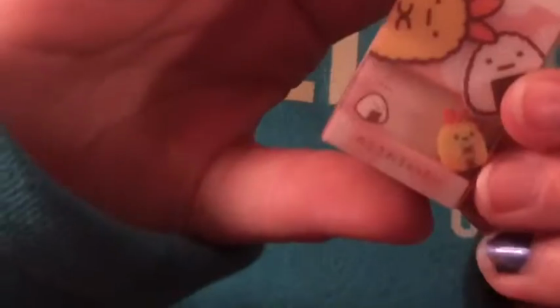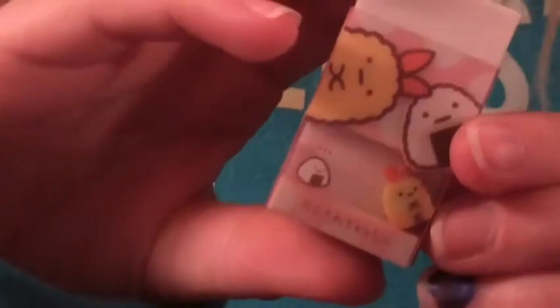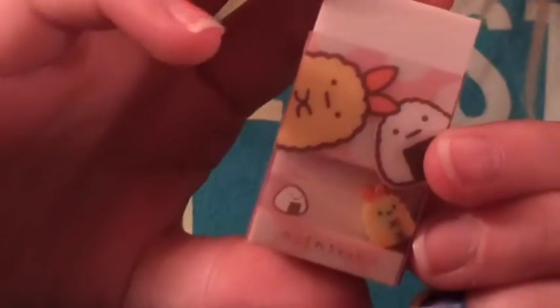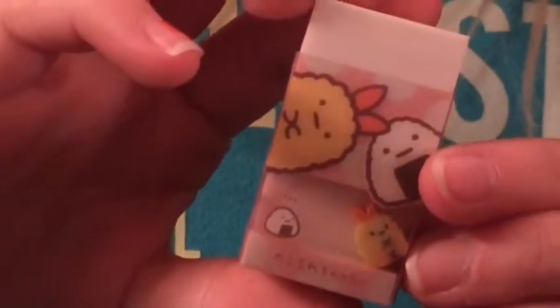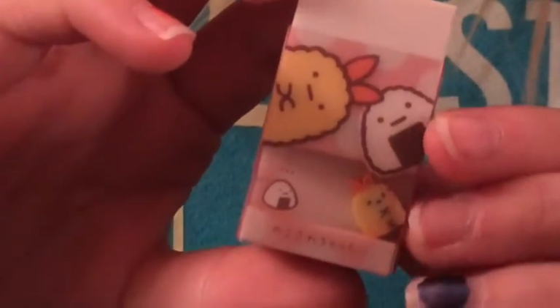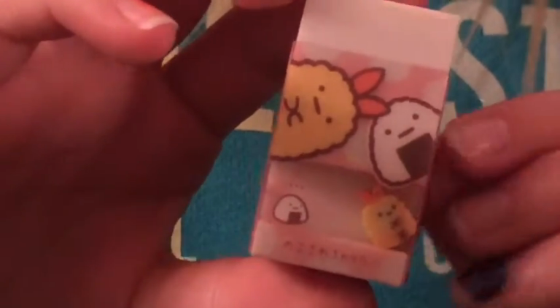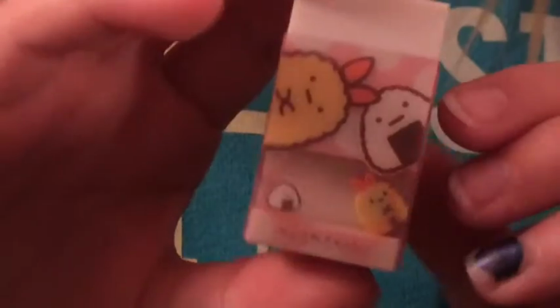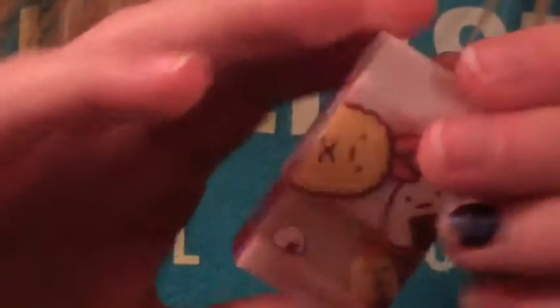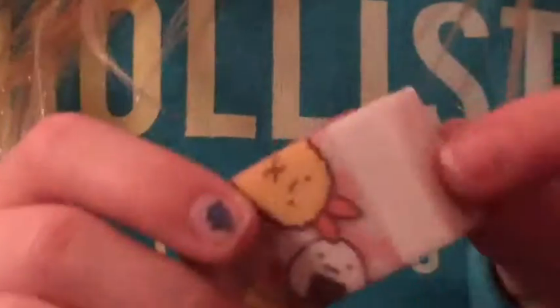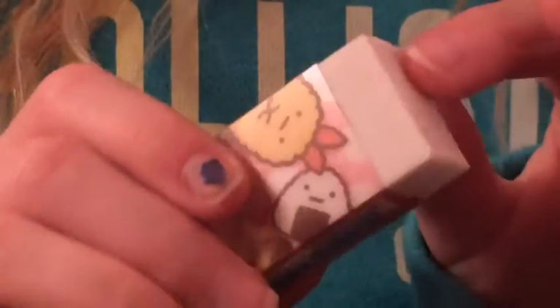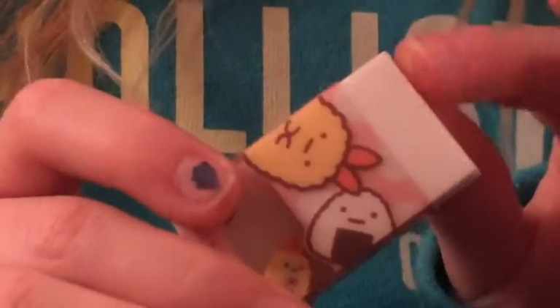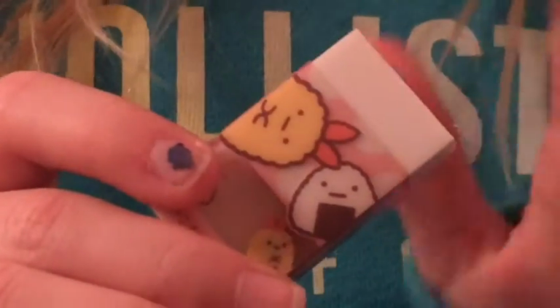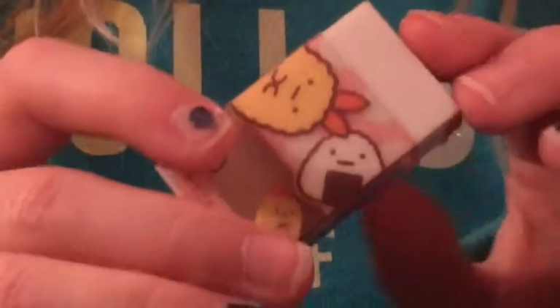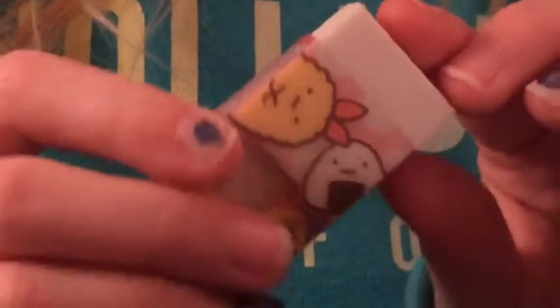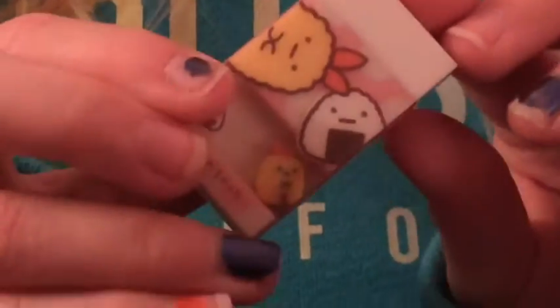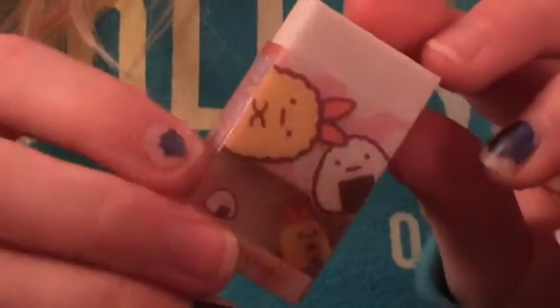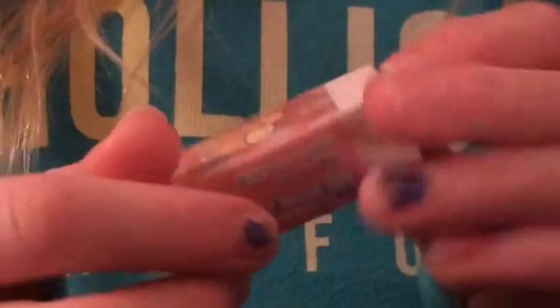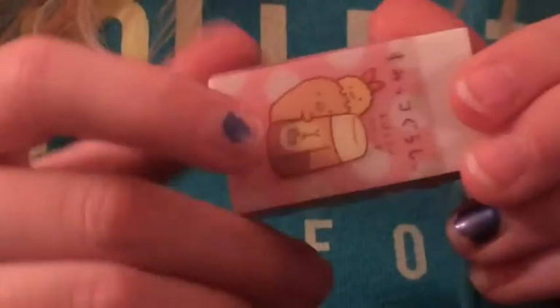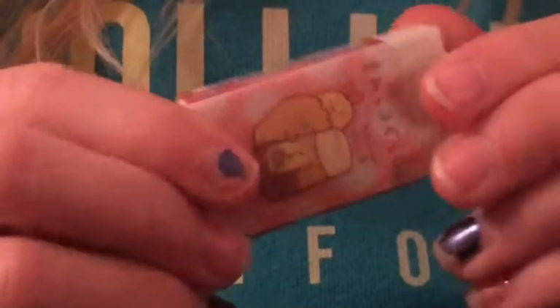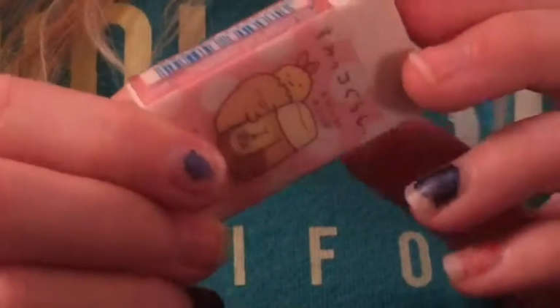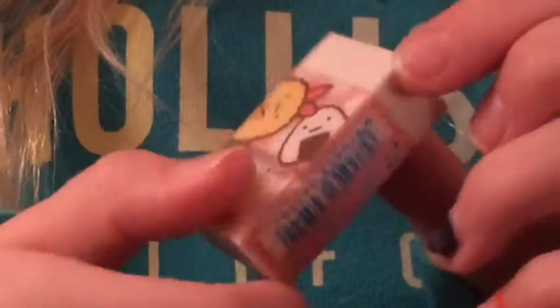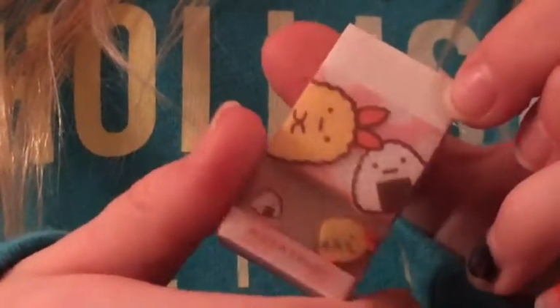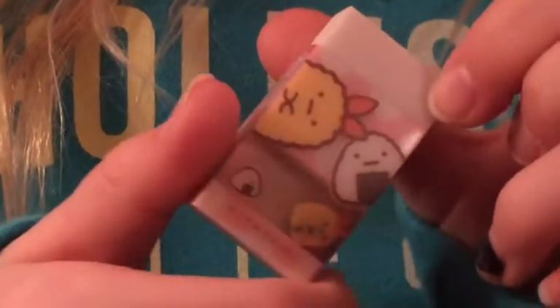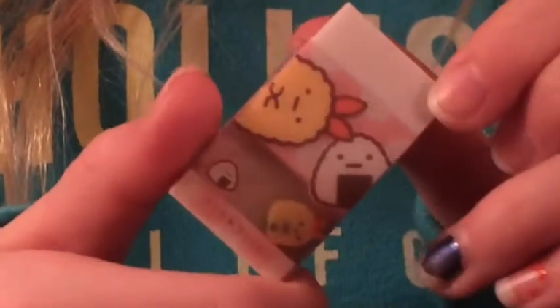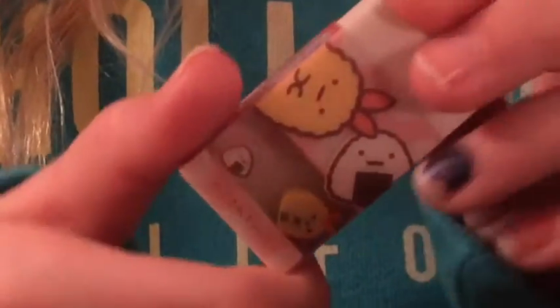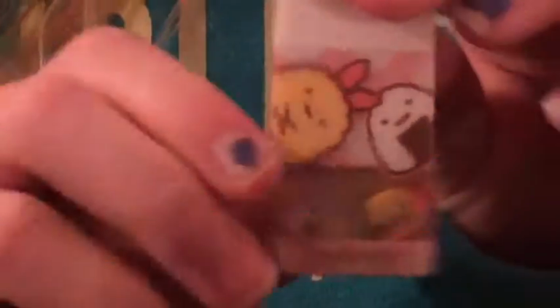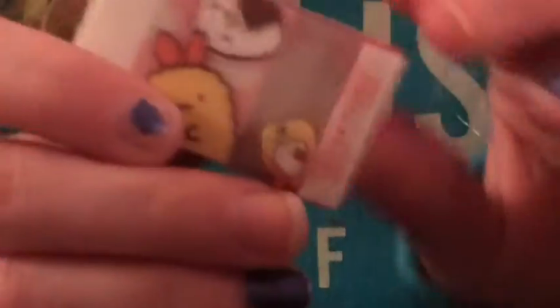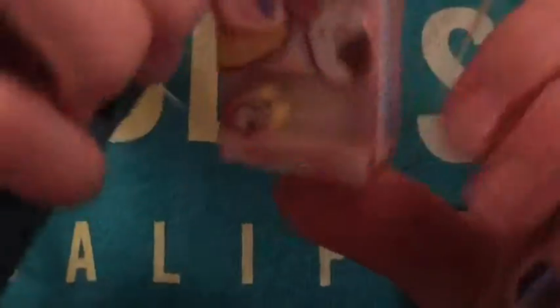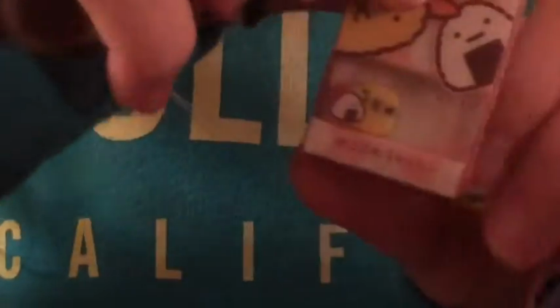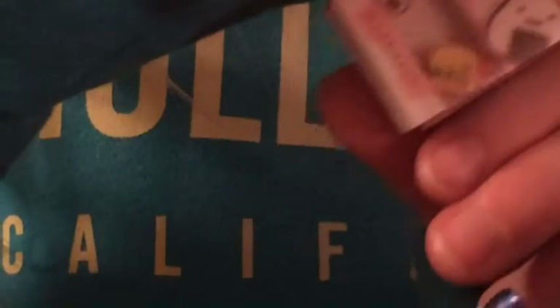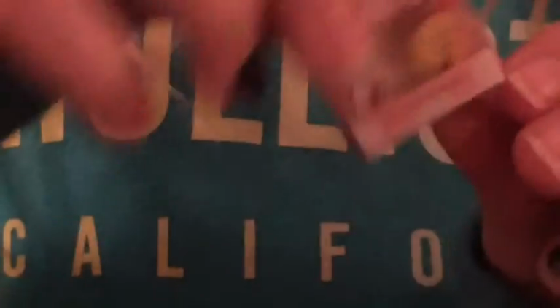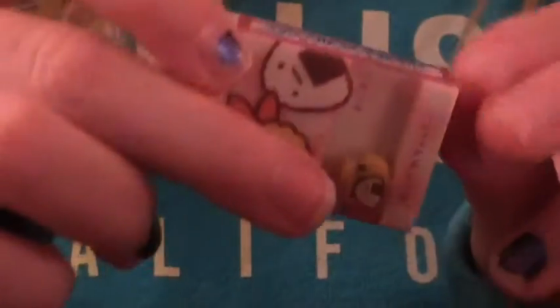Lastly we have this Sumiko Gorashi eraser. The plain eraser is just all white but I had the choice of which option I wanted and I got pink with white polka dots, and there's this little eraser that can move inside of it.